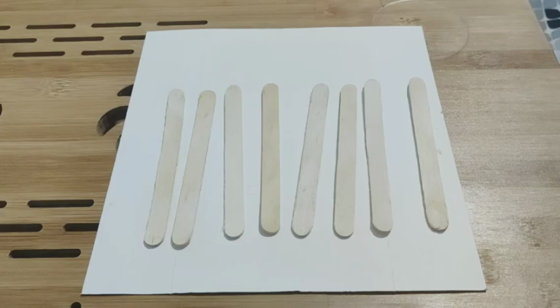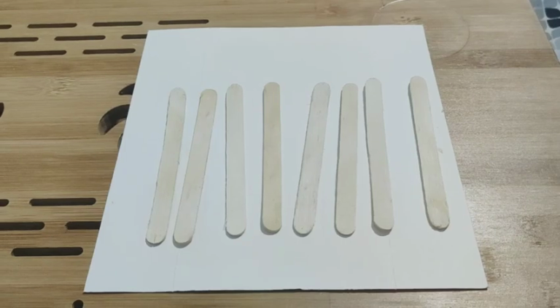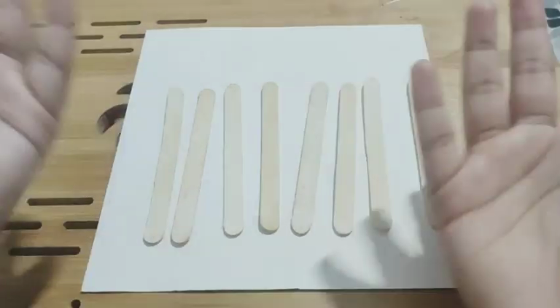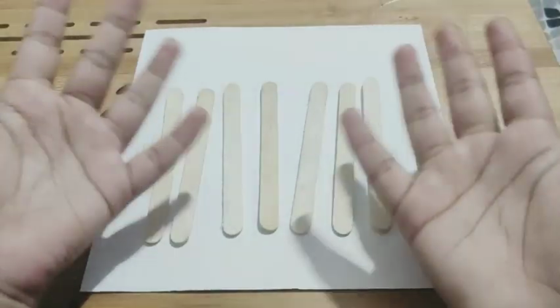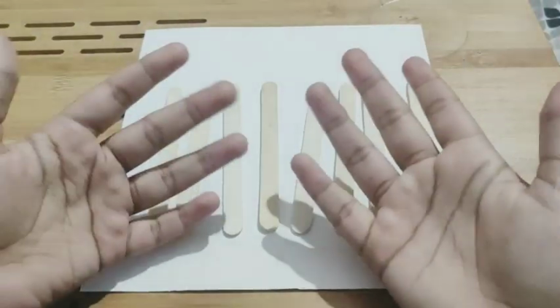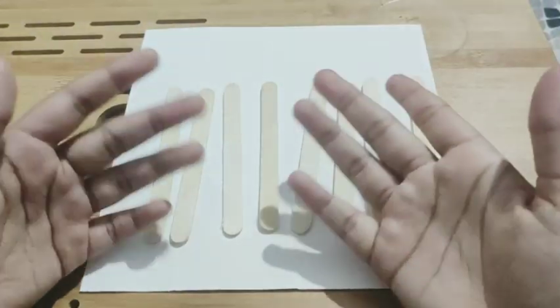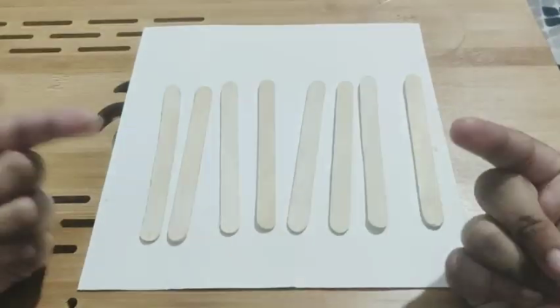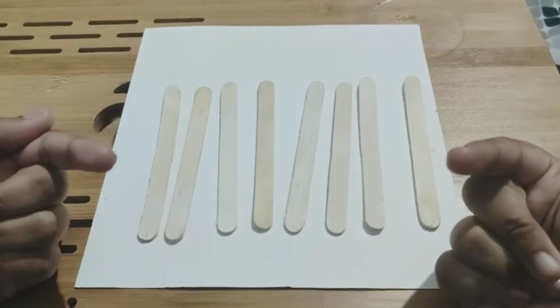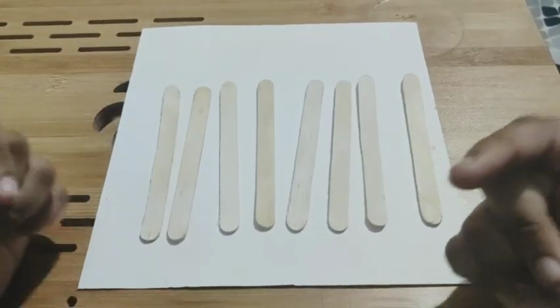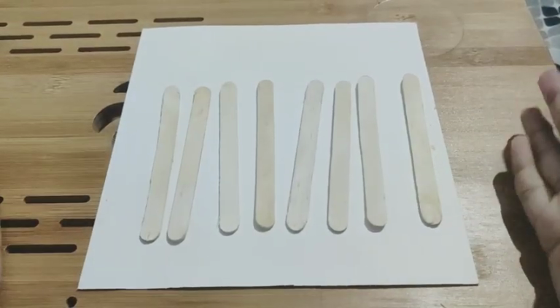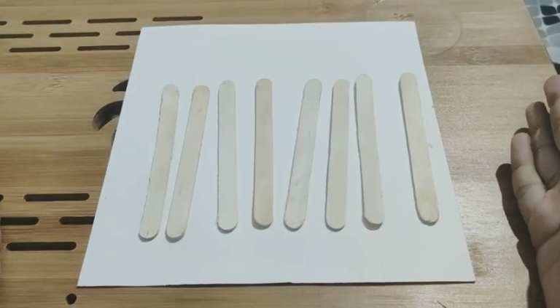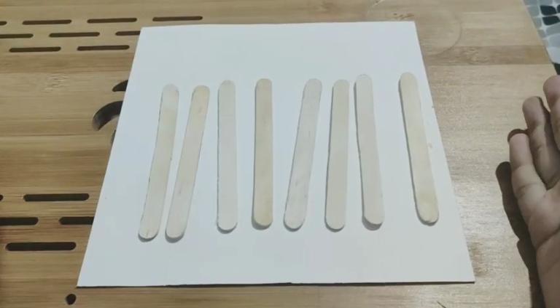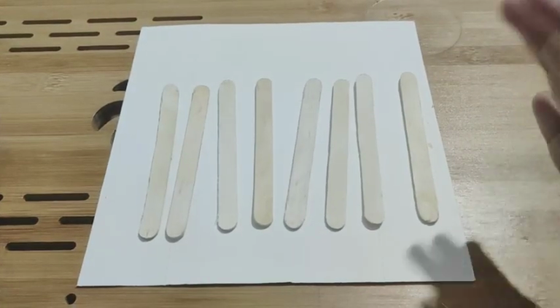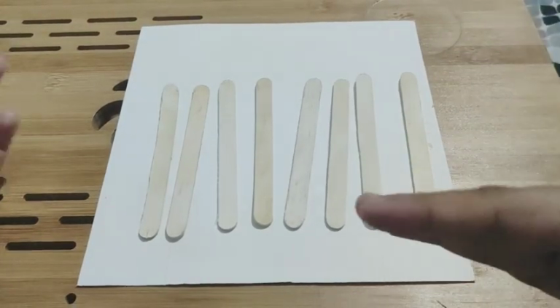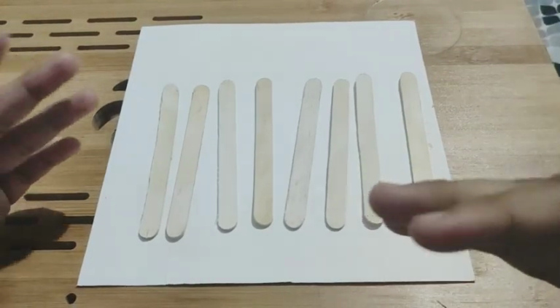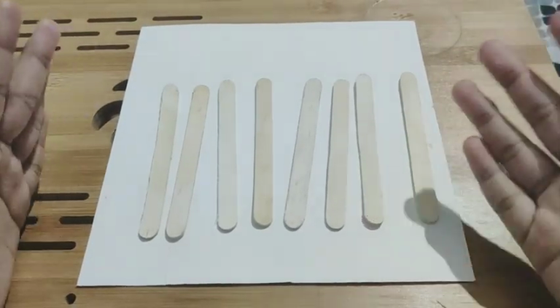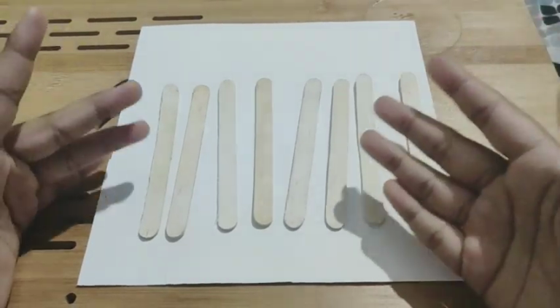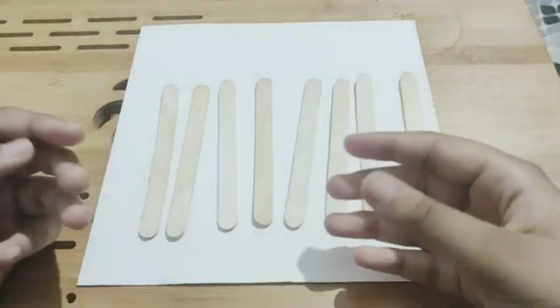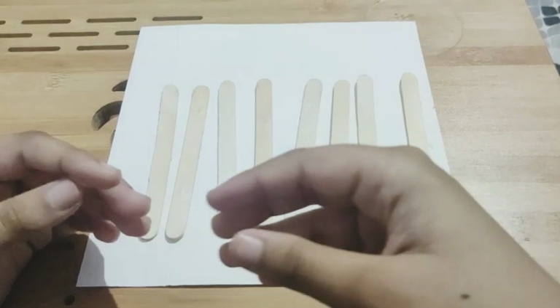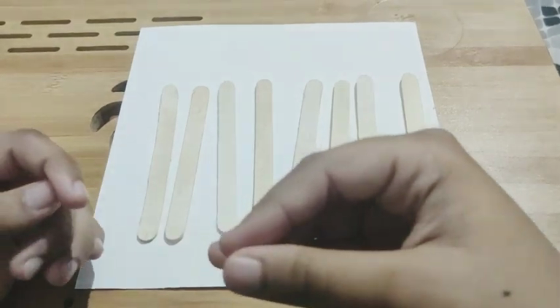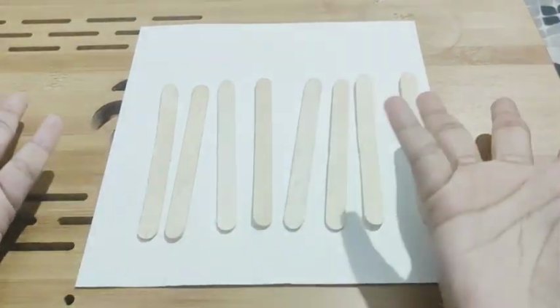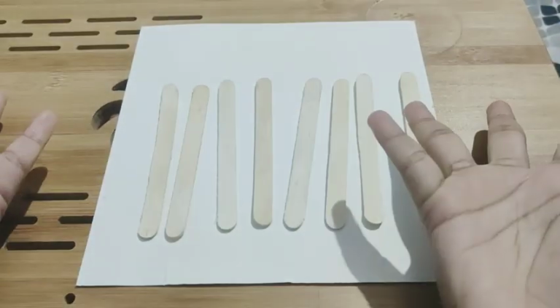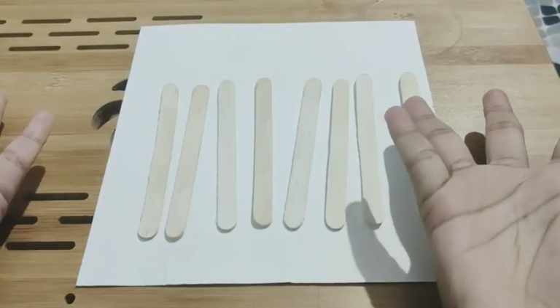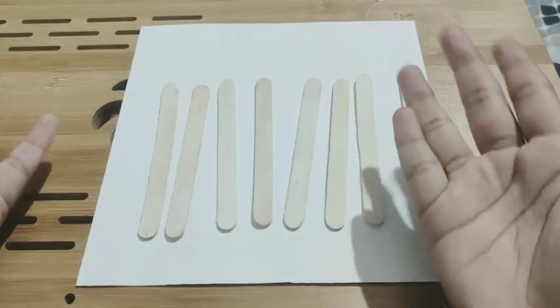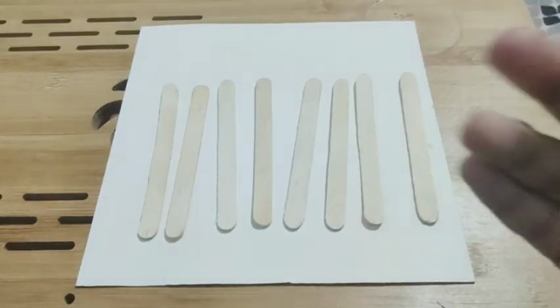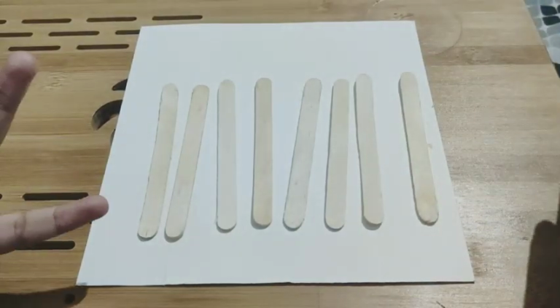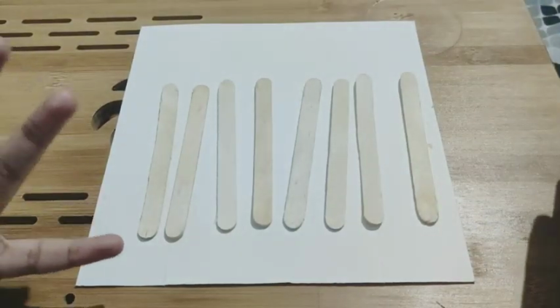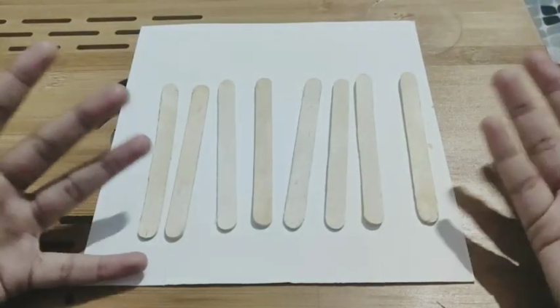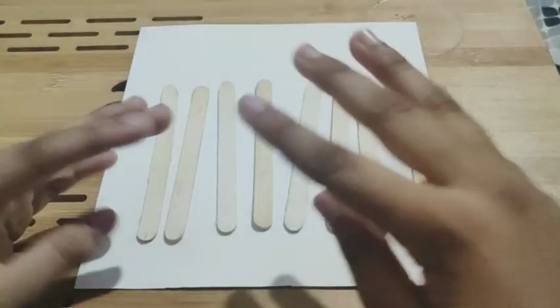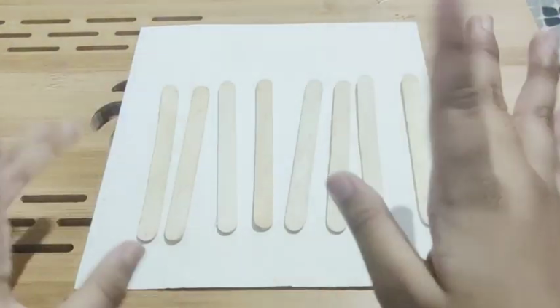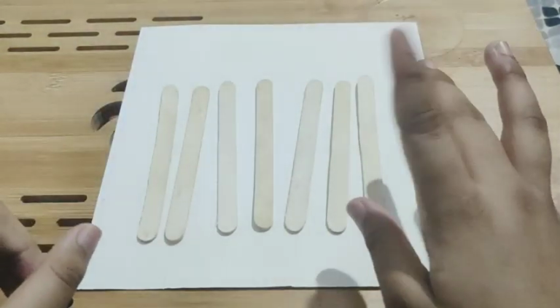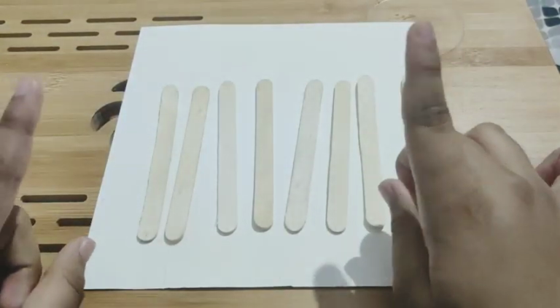Hi guys, welcome and welcome back to Enhavi's Sisters. It's me Anagha and today I am going to take a DIY for all of you.